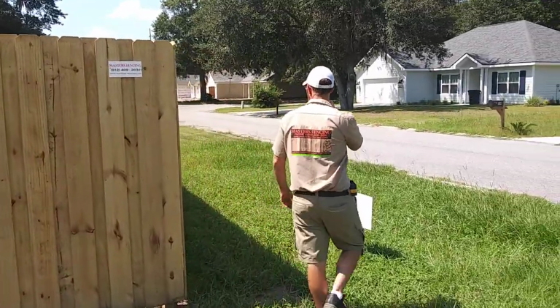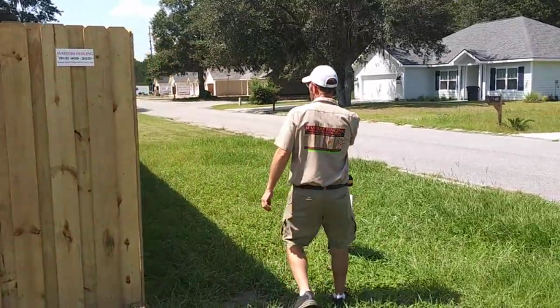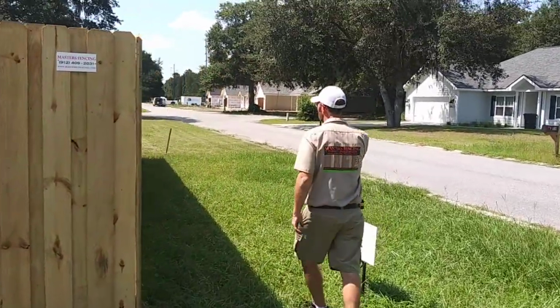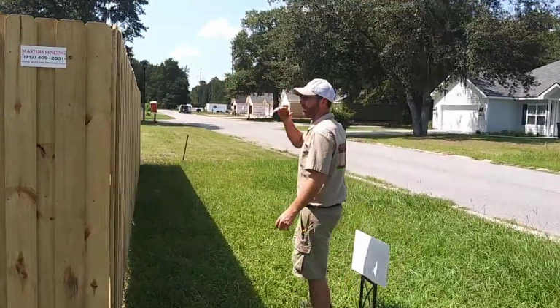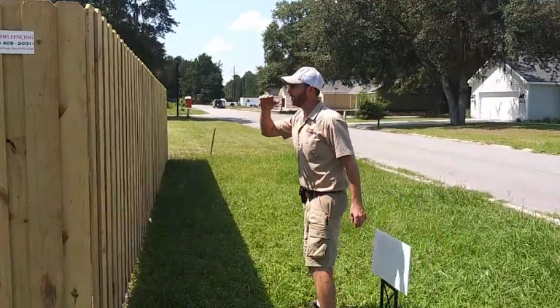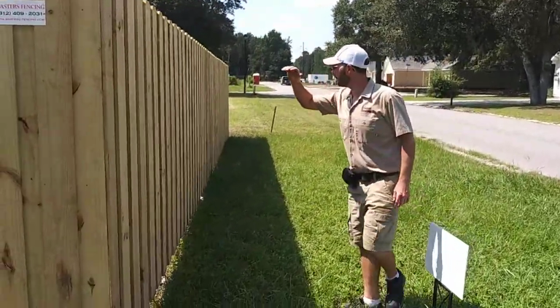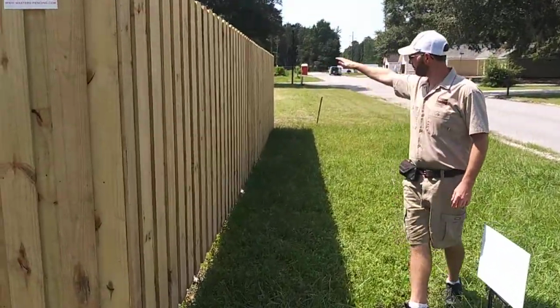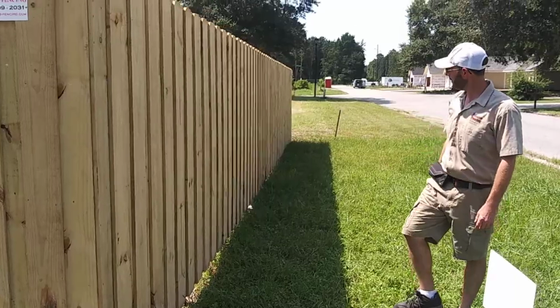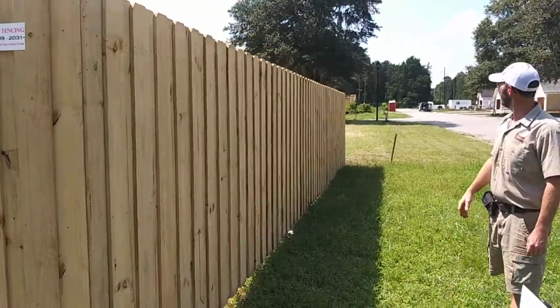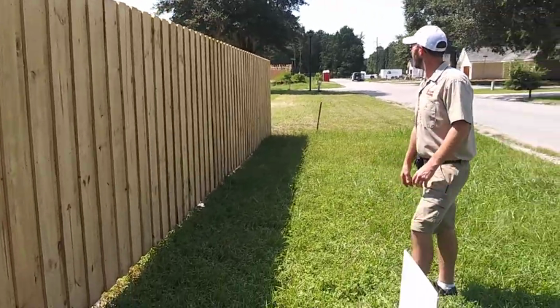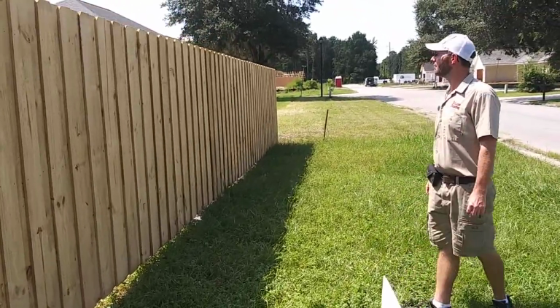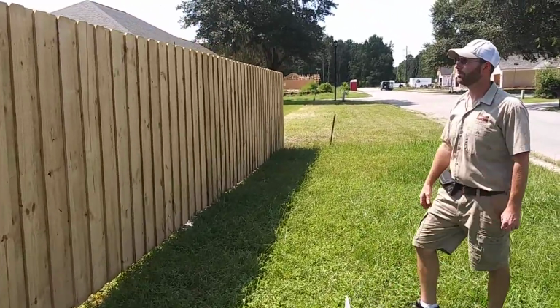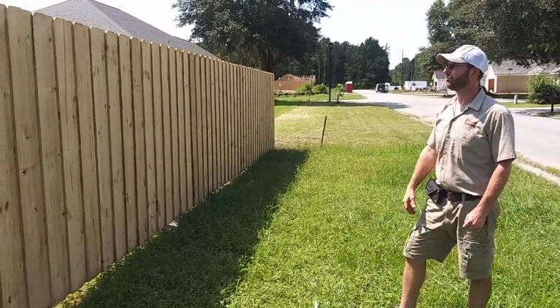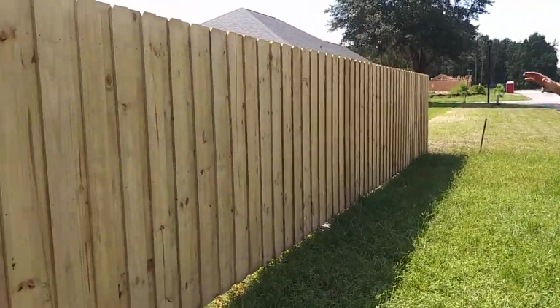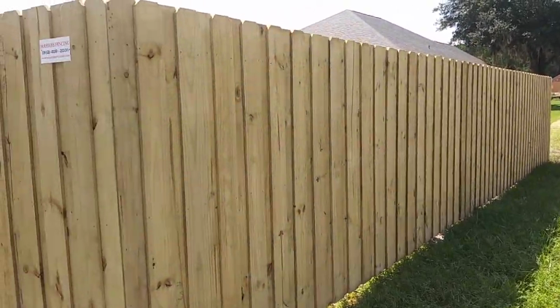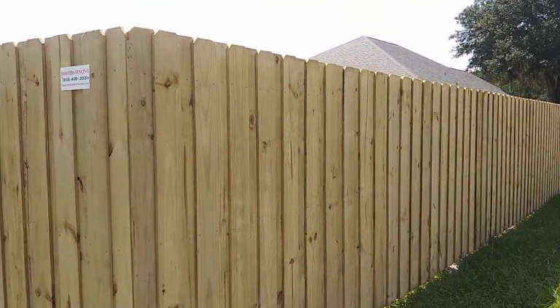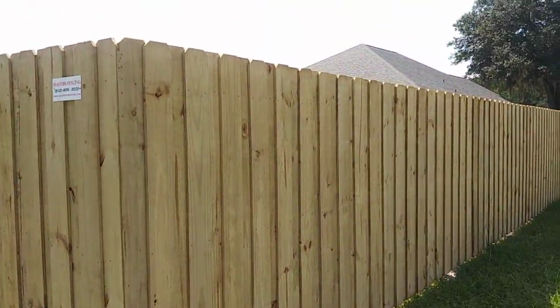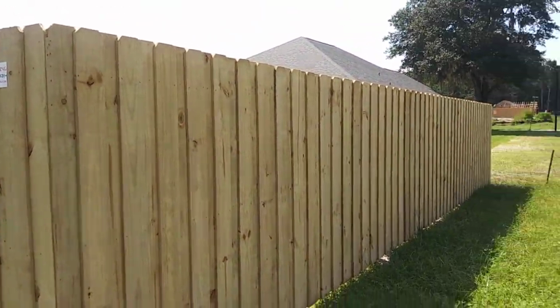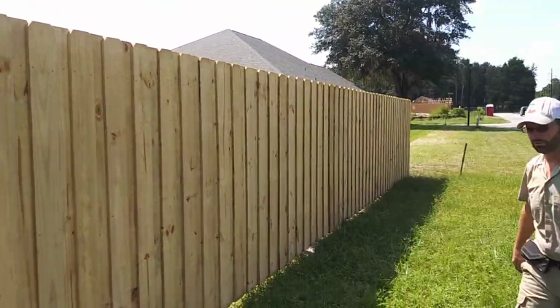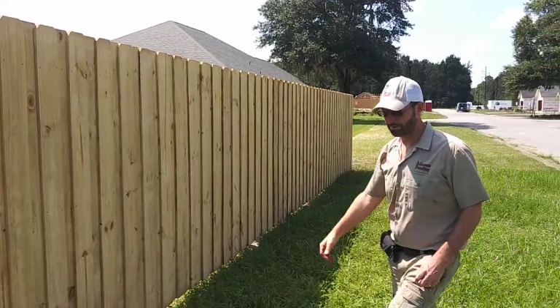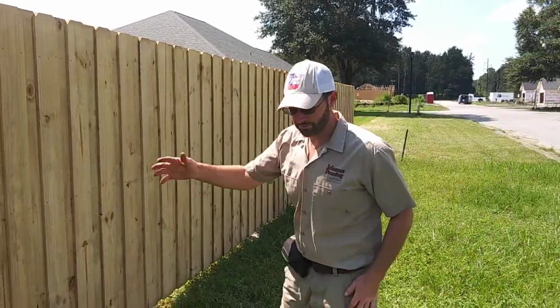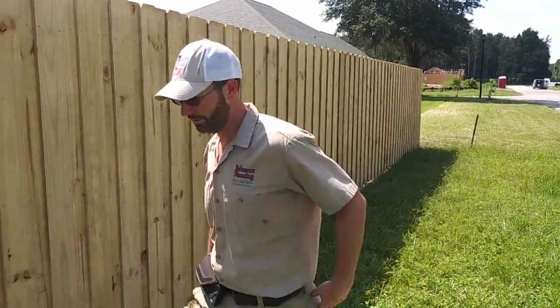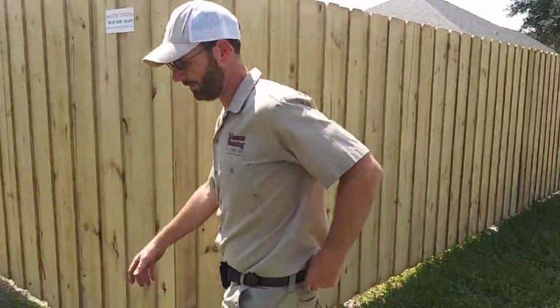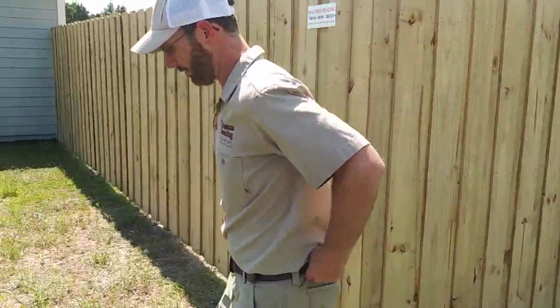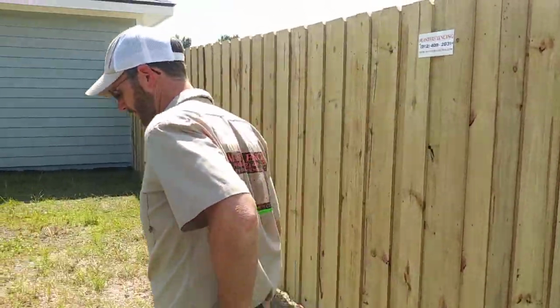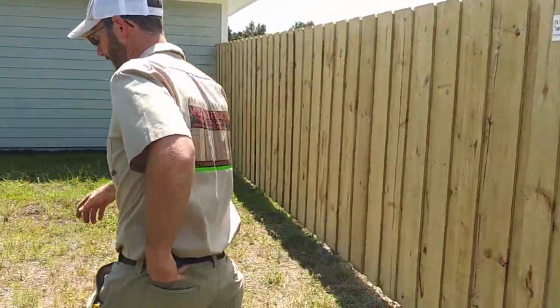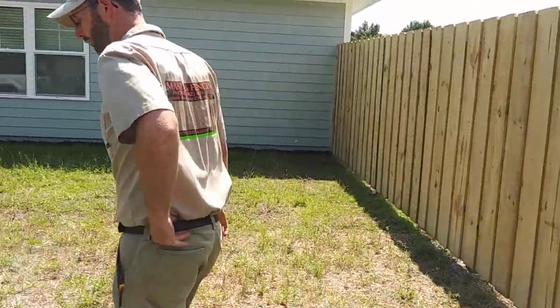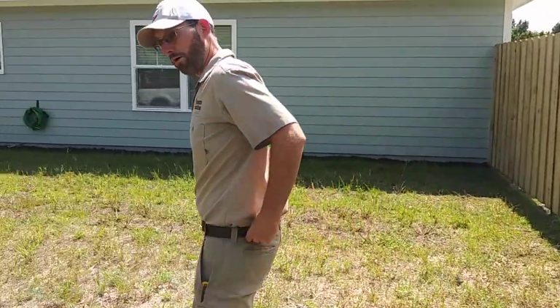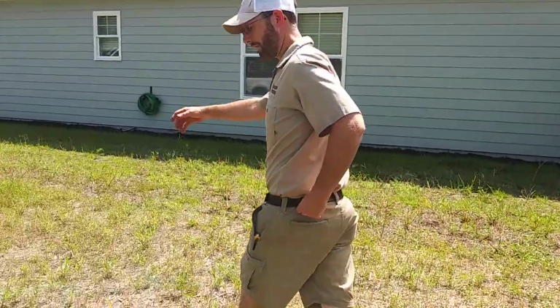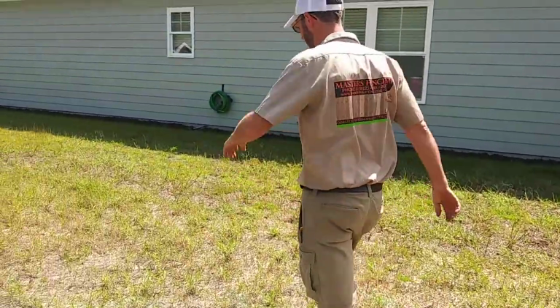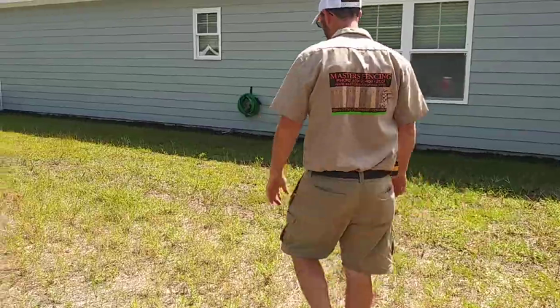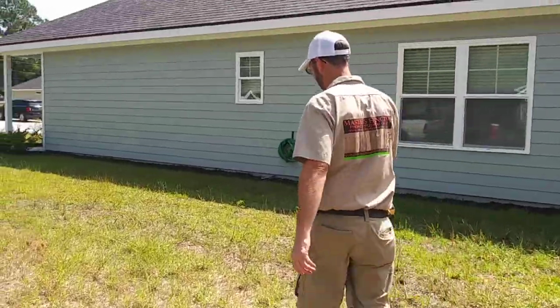Coming down through here on the back side — following the flow of the property again. Nice slope, nice and straight across the top. We'll take a little walk around the other side here and check out the 4-foot walk gate and the business side of the fence.